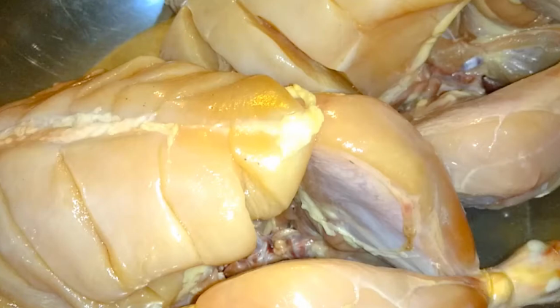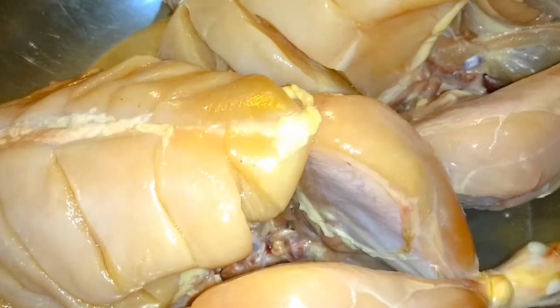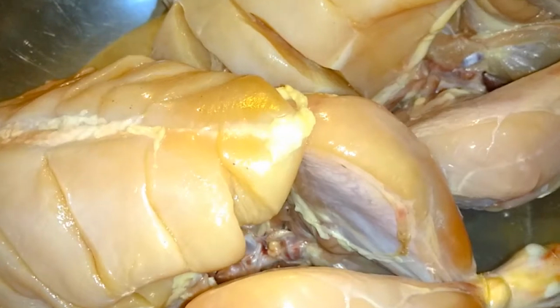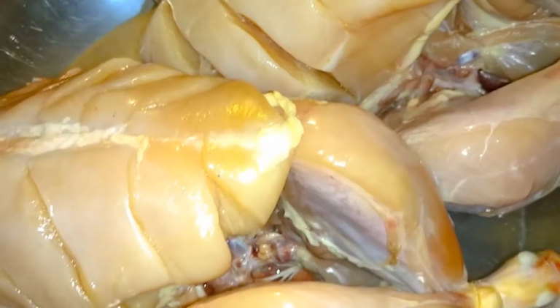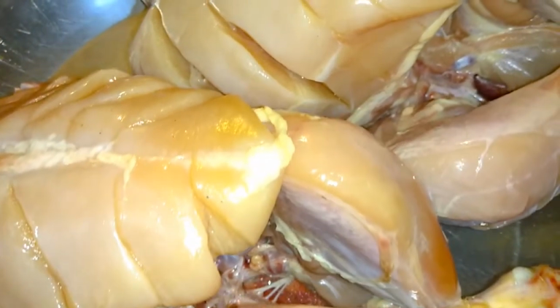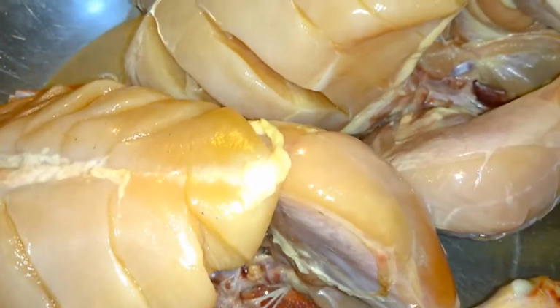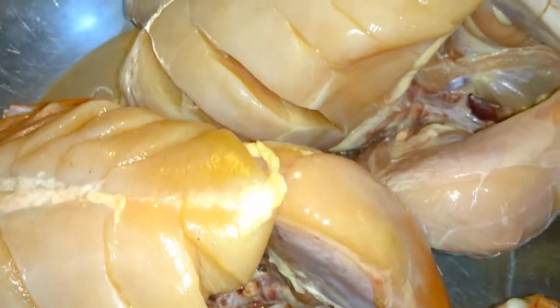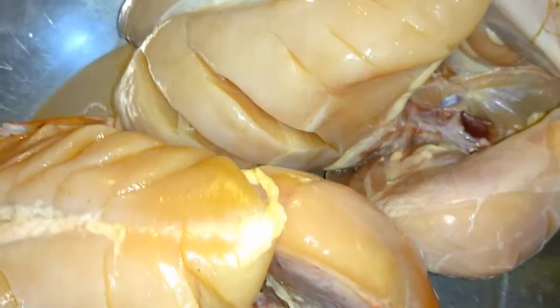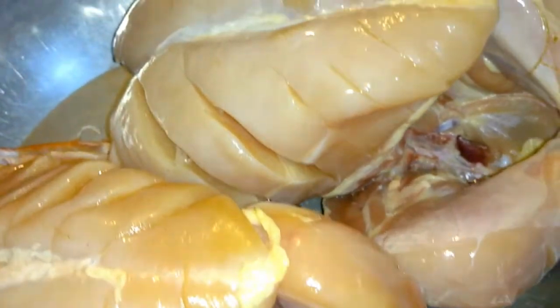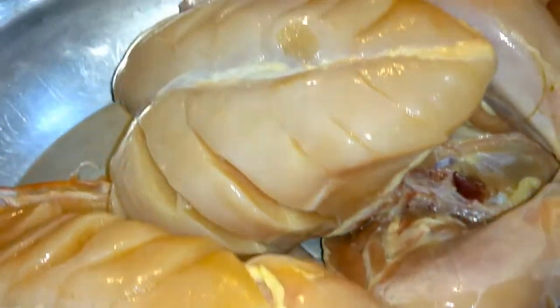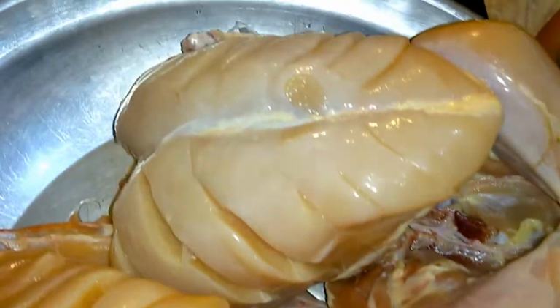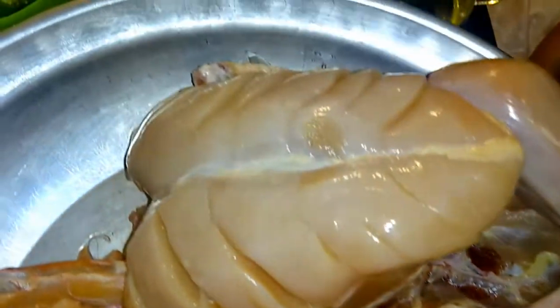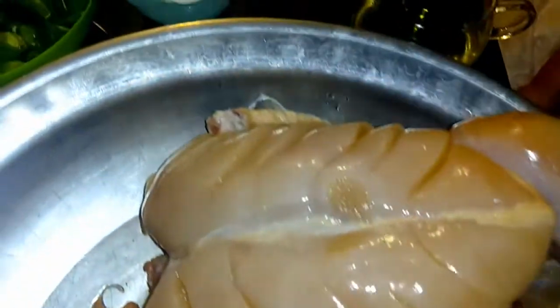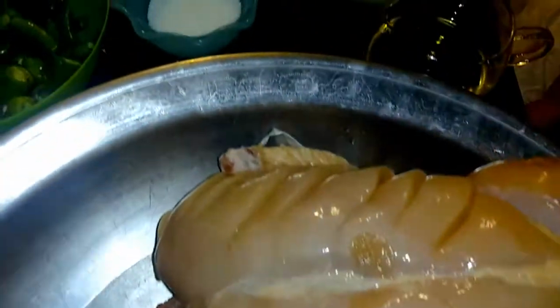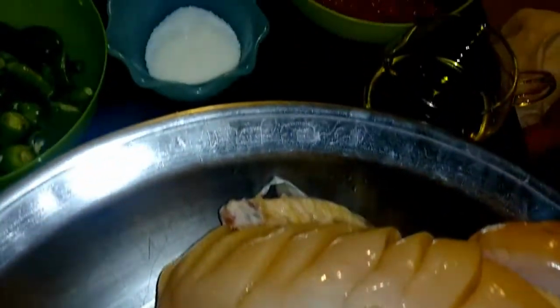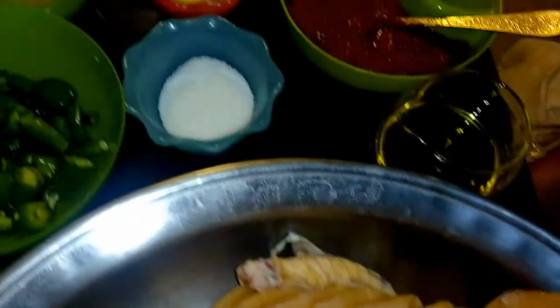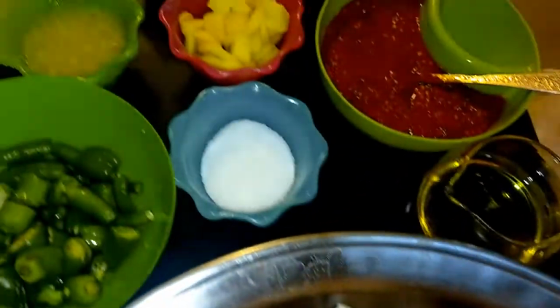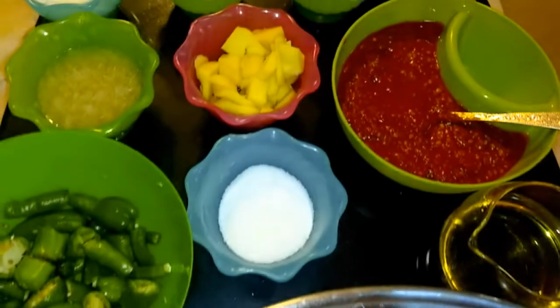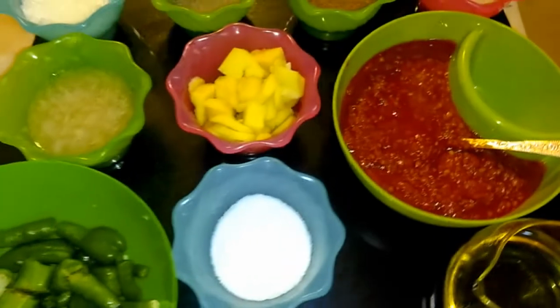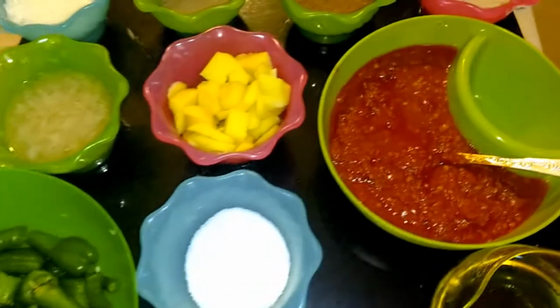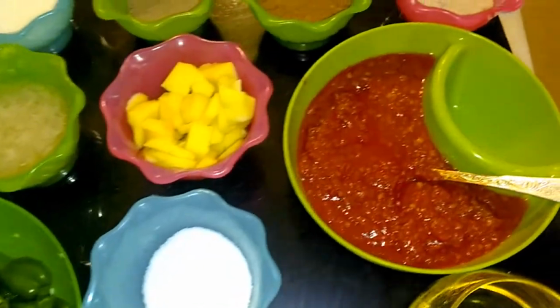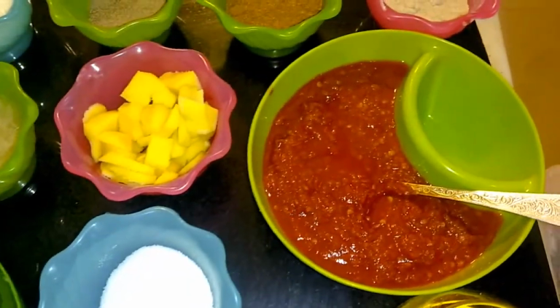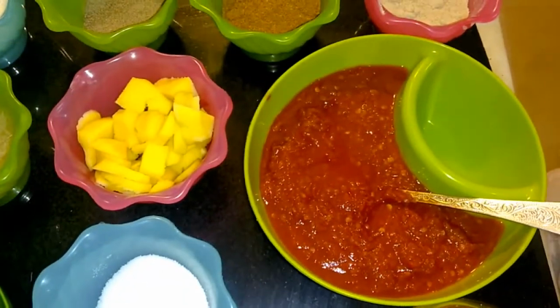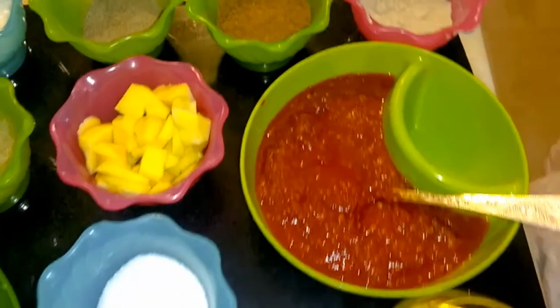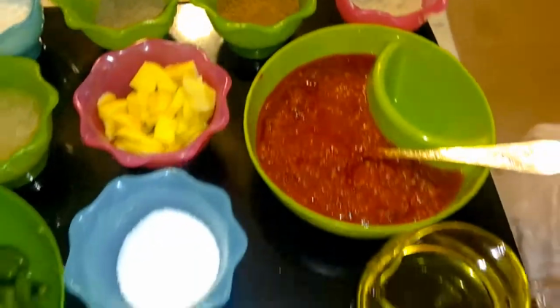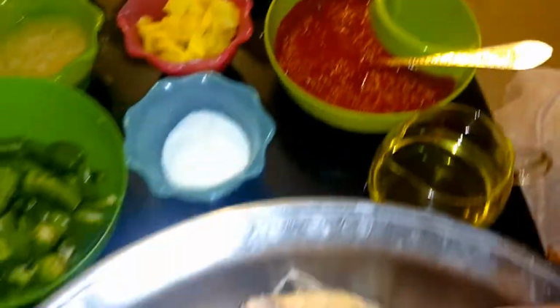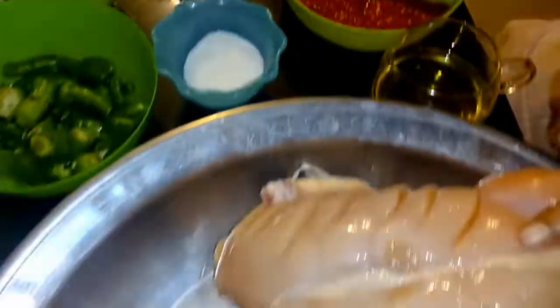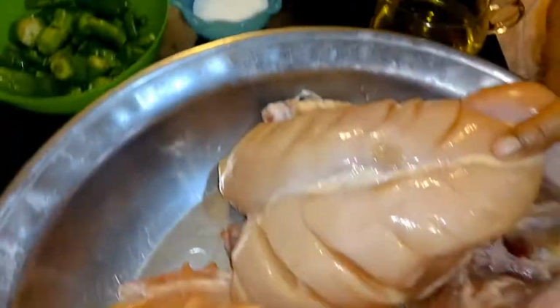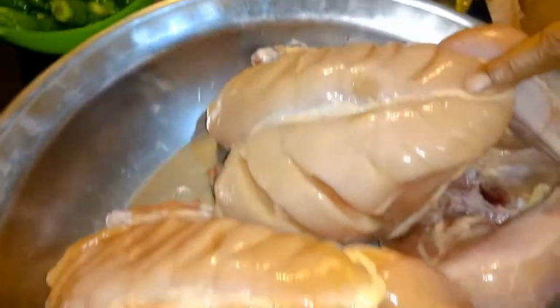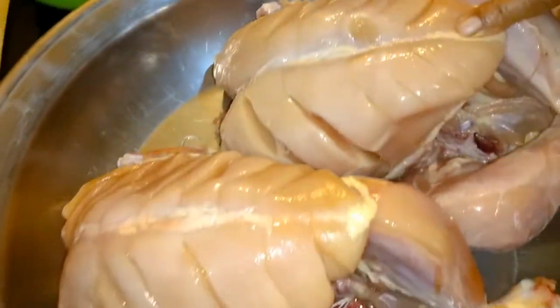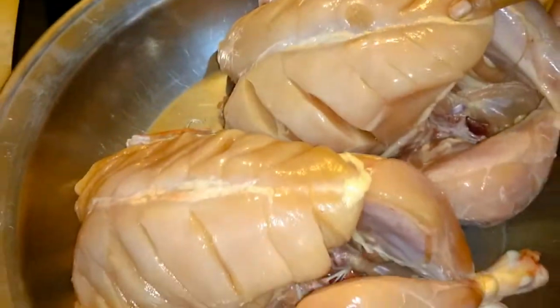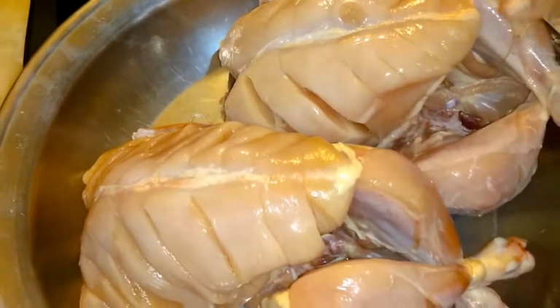Assalamu alaikum. Welcome to Cooking with Gulnaz Khan. Inshallah you will be fine. Look, I am making this roast — I have made two roasts.